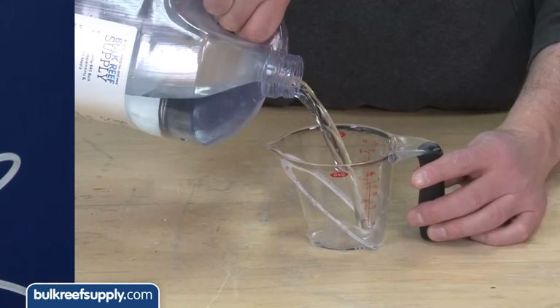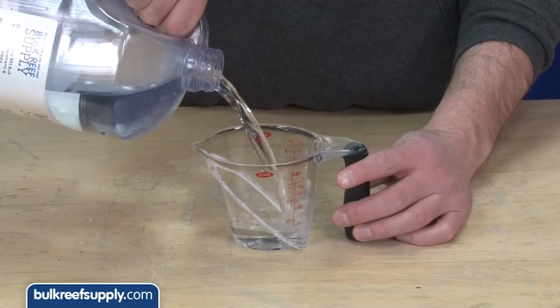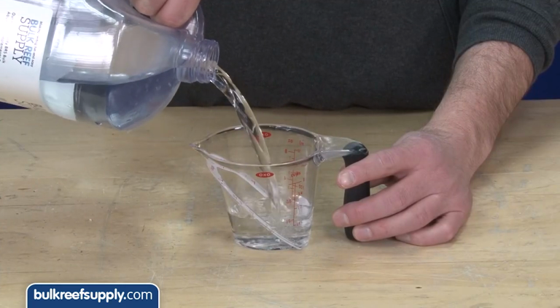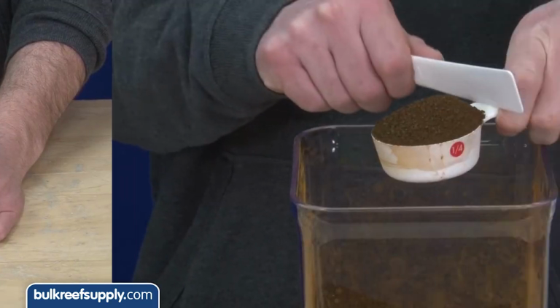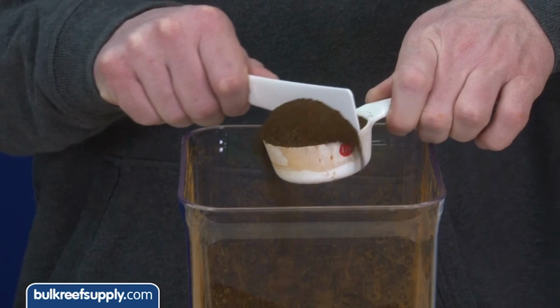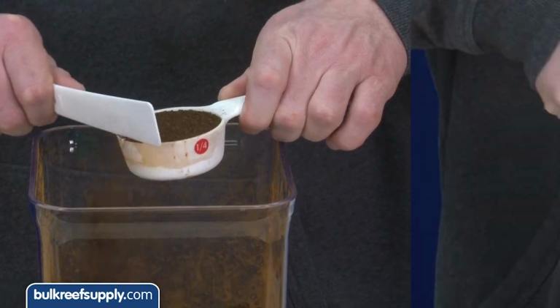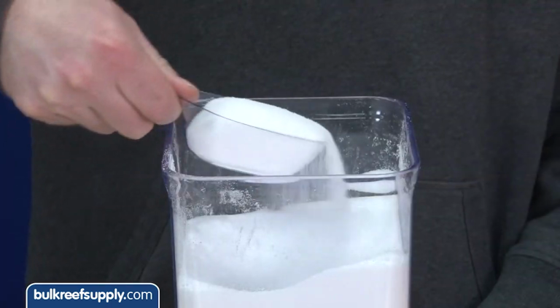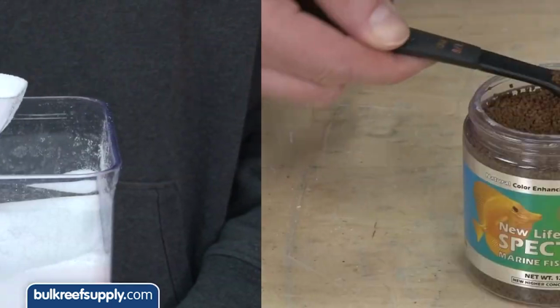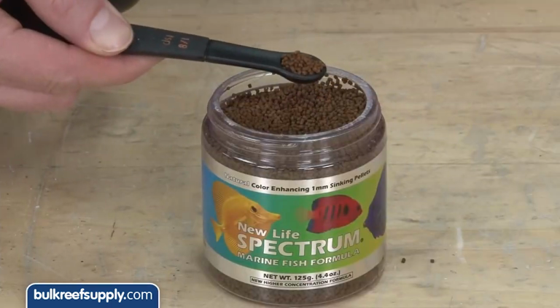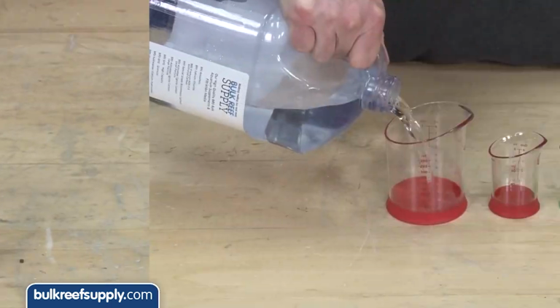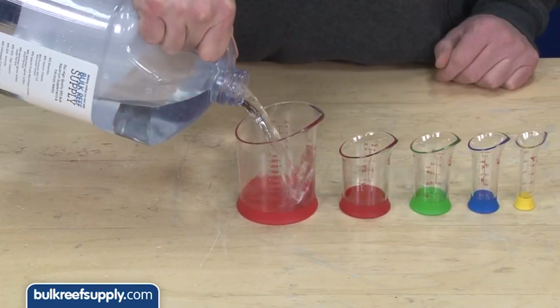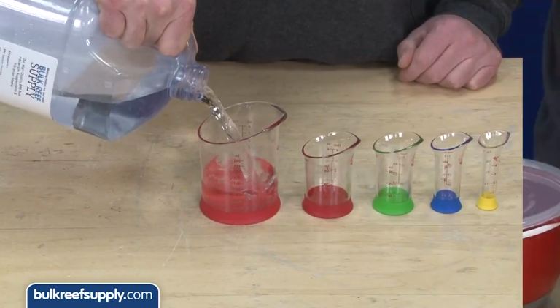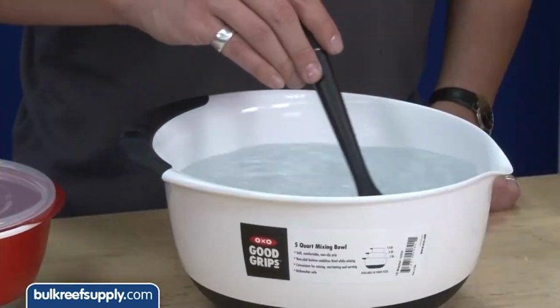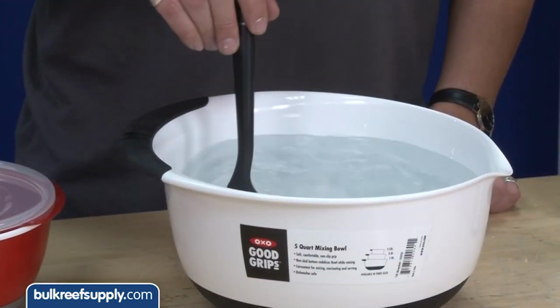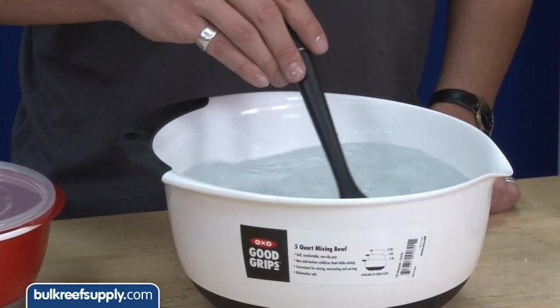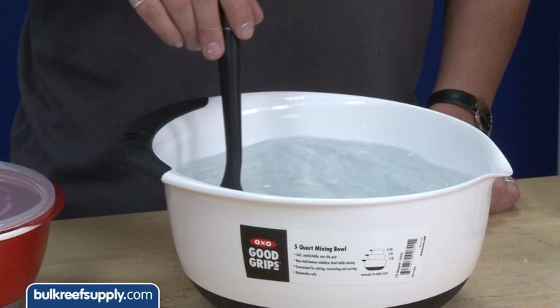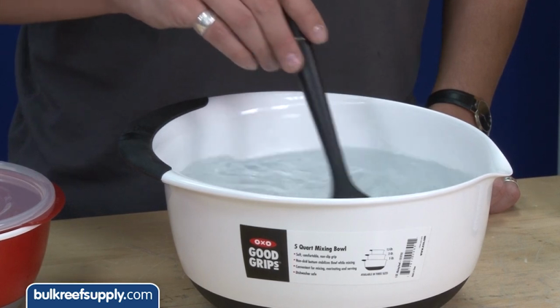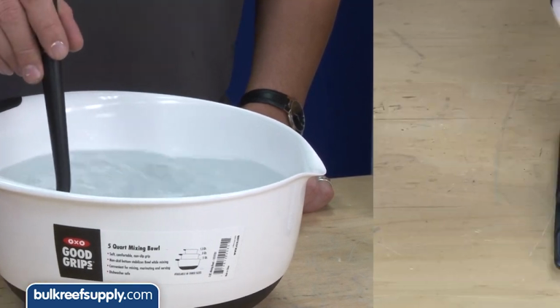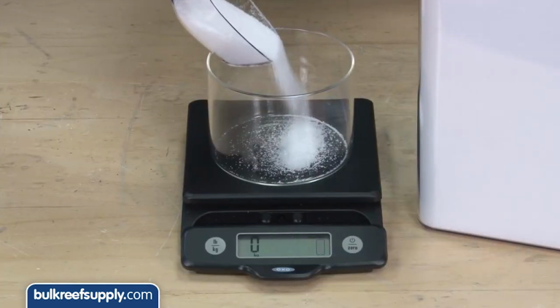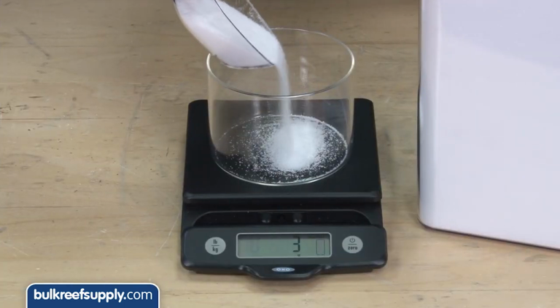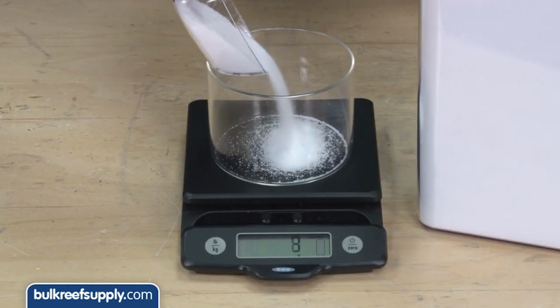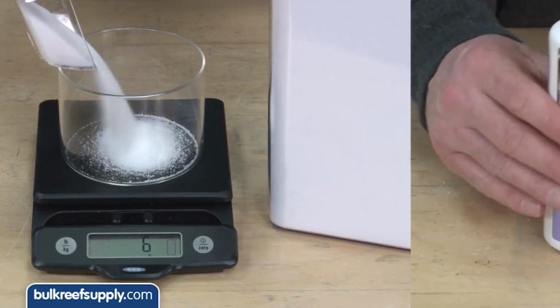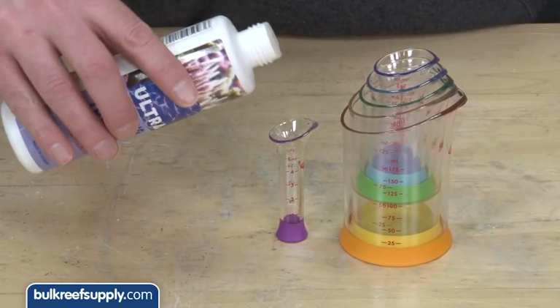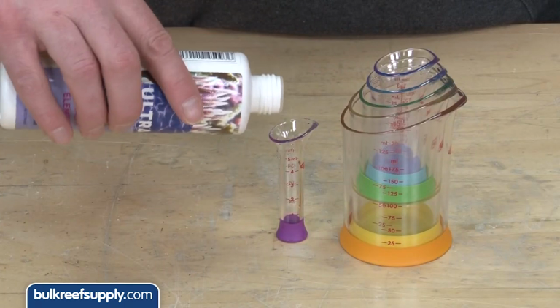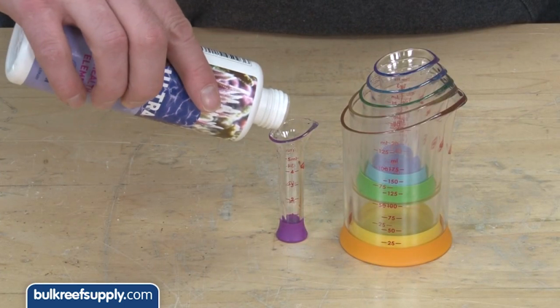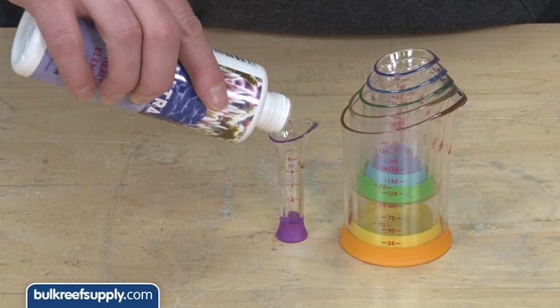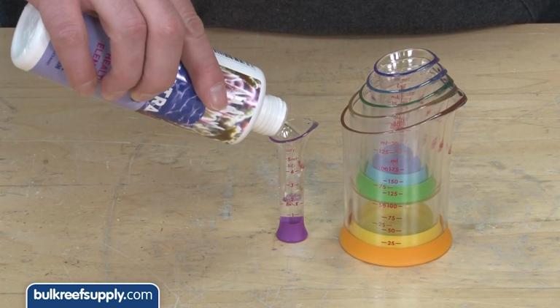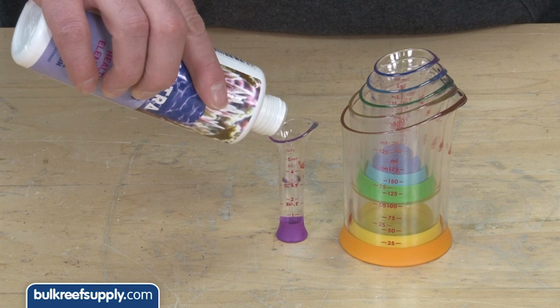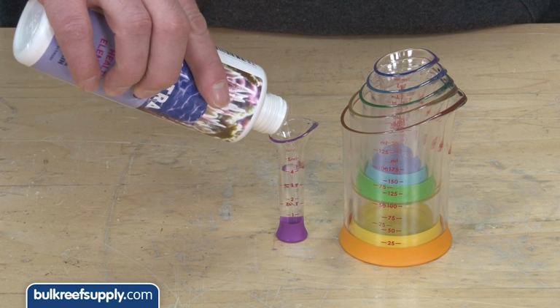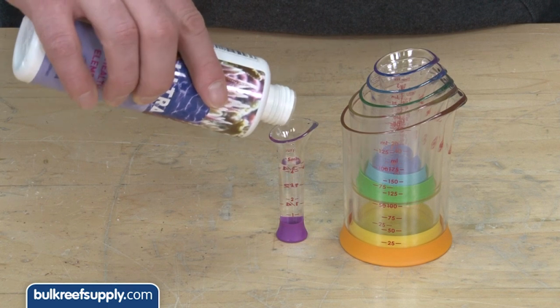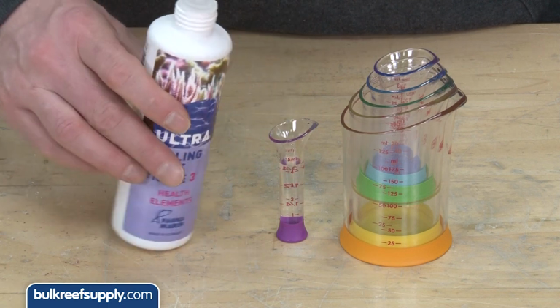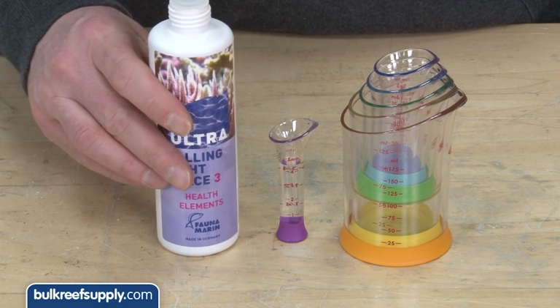We also have liquid measuring cups, dry measuring cups, scoops, measuring spoons, liquid beakers, funnels, solid and slotted spoons, mixing bowls, and even digital scales, which can all be used to mix, measure, and dose additives like two-part or even your favorite salt mix and trace elements.